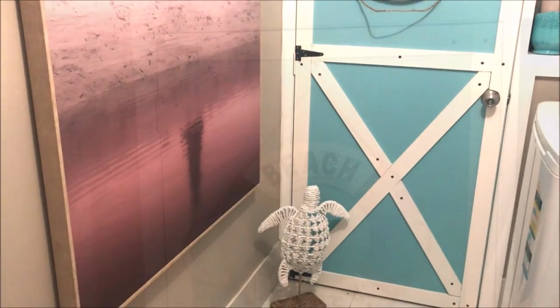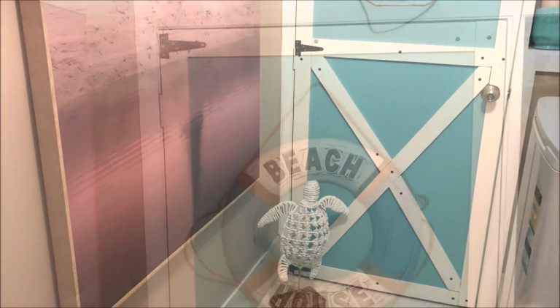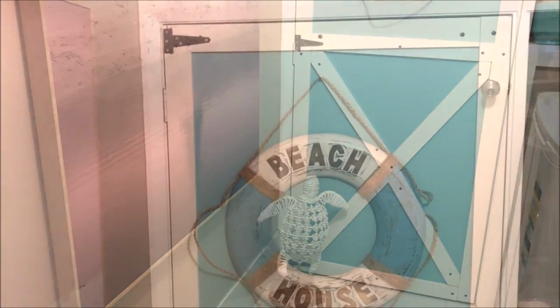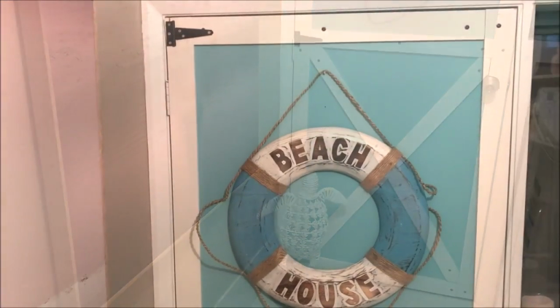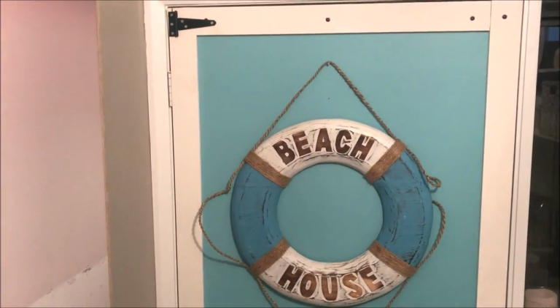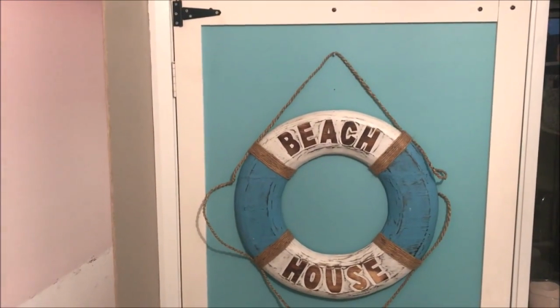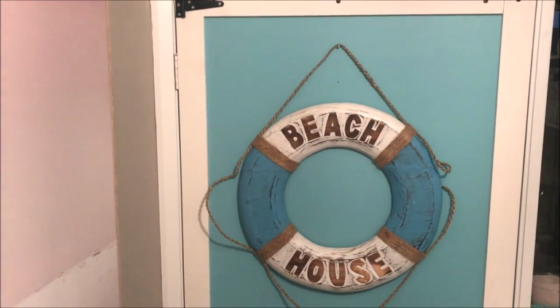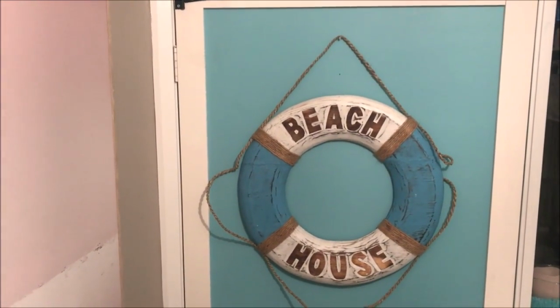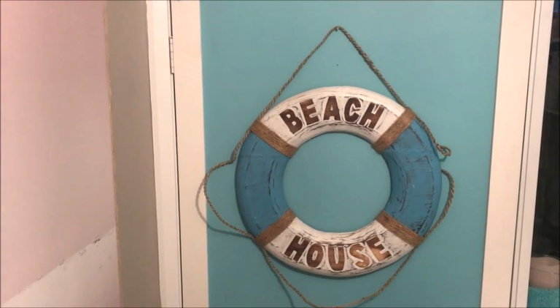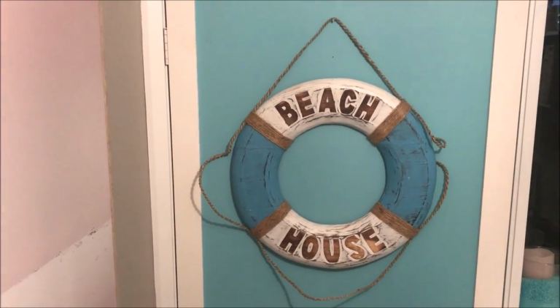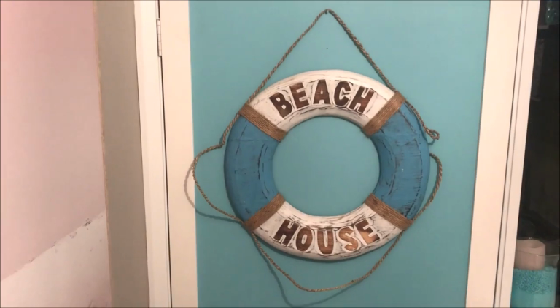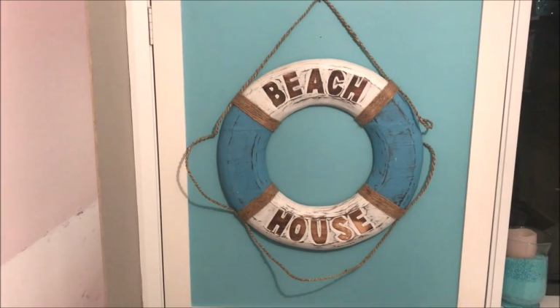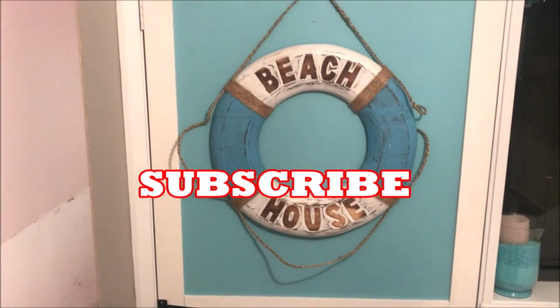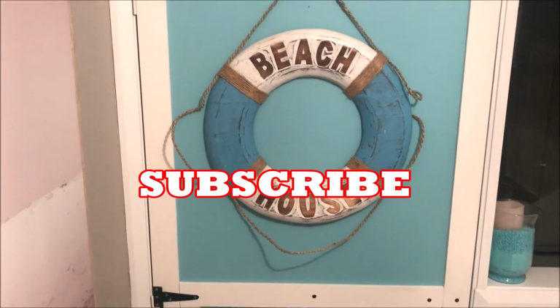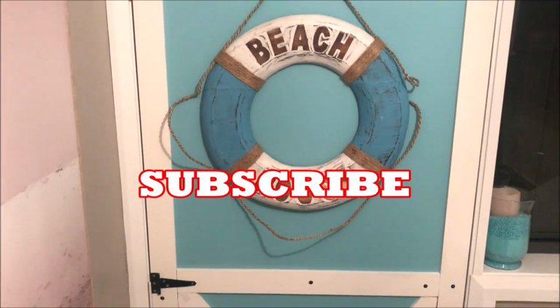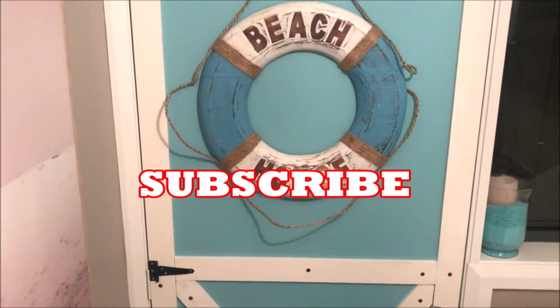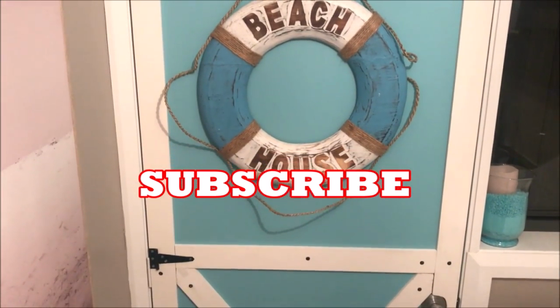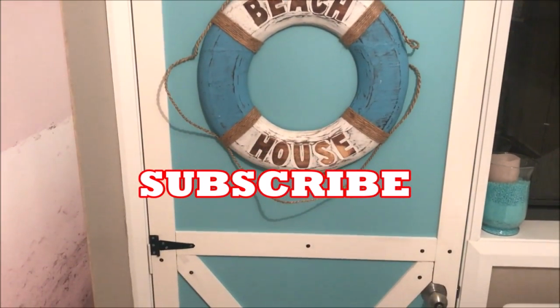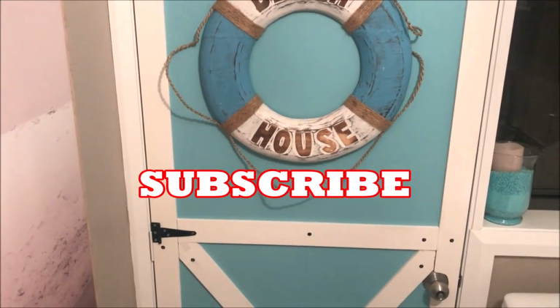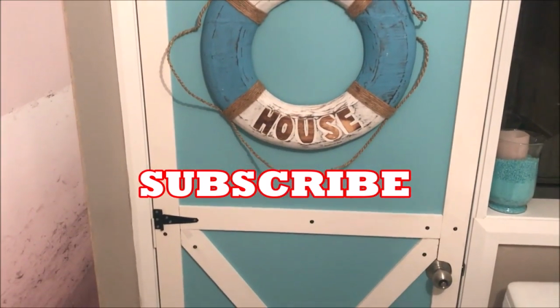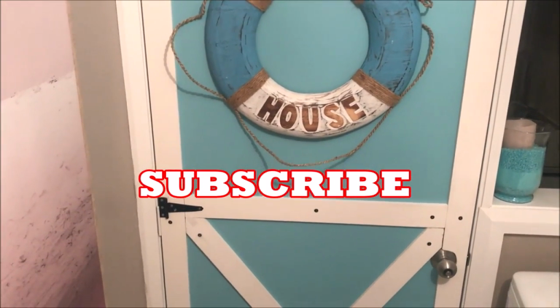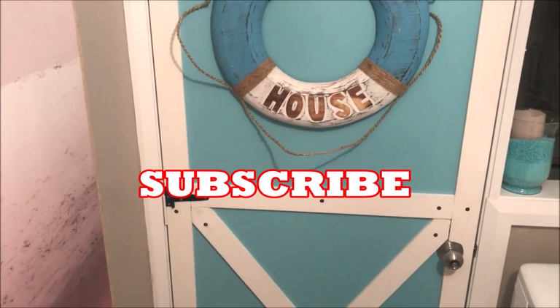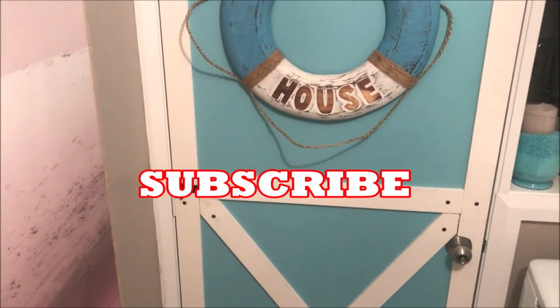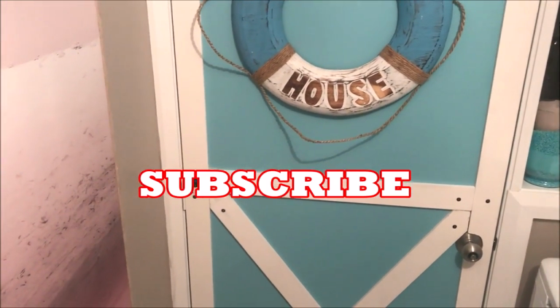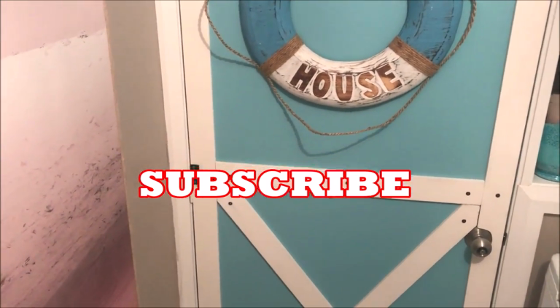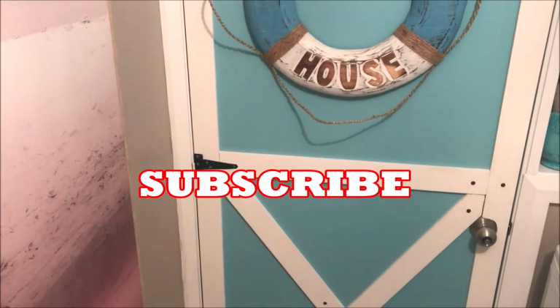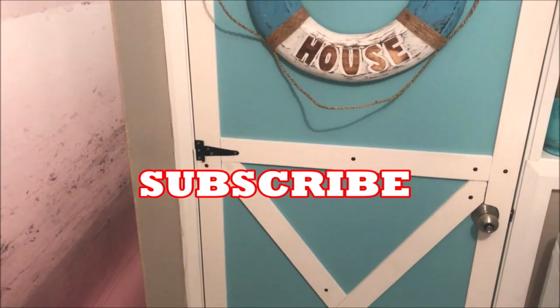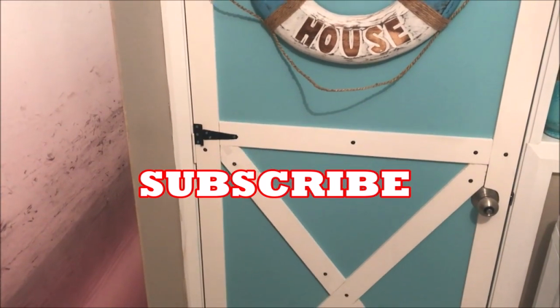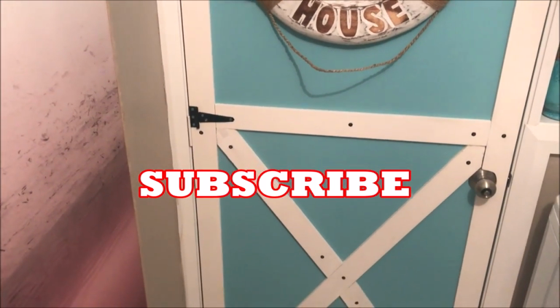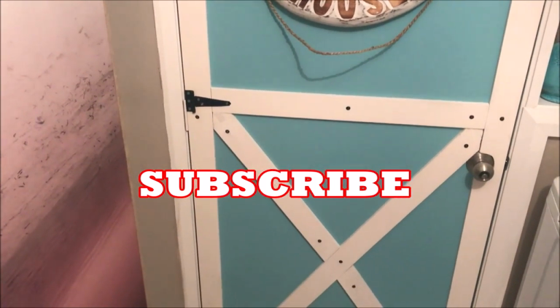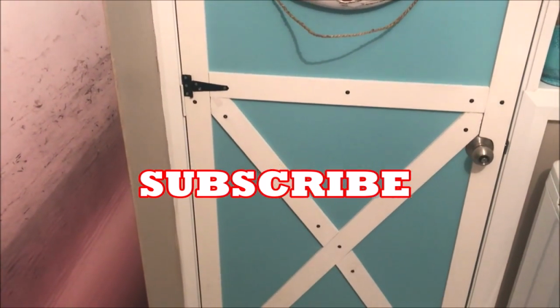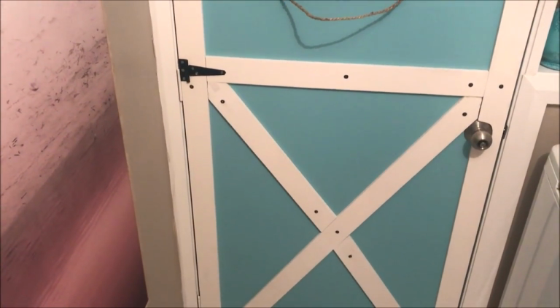Don't forget to like, share, and subscribe to my channel, because I'll be back real soon with more DIY projects, inspirational ideas, and room tours here at Shell's Glam Home.